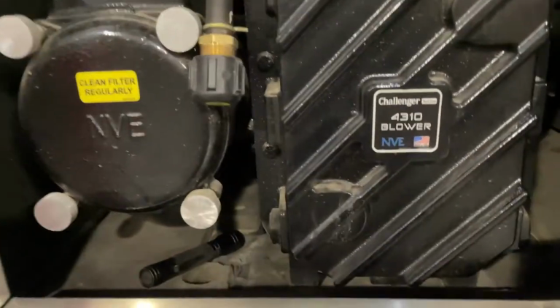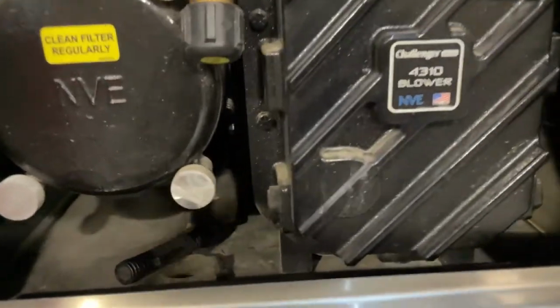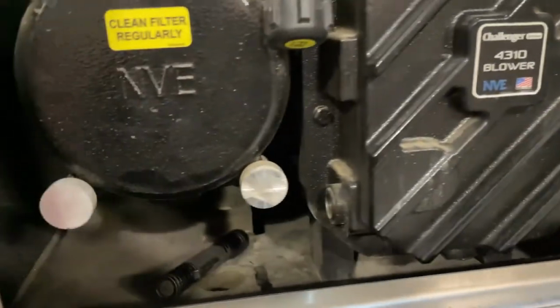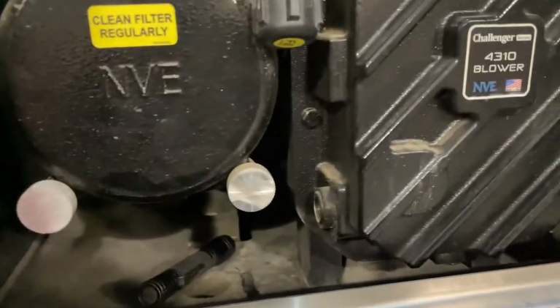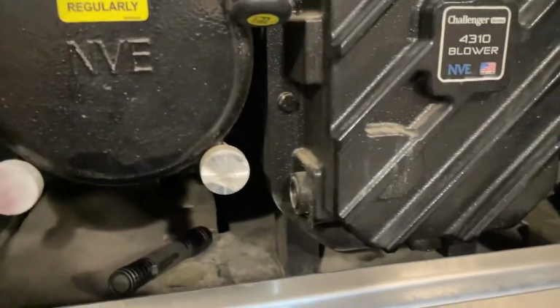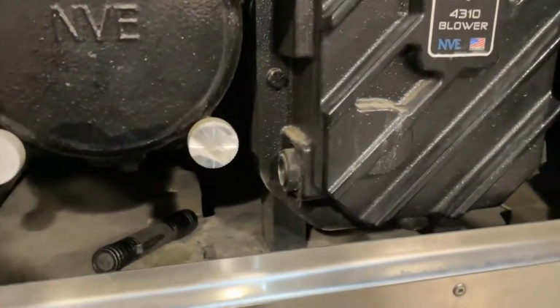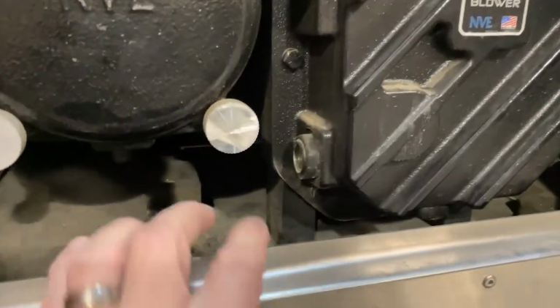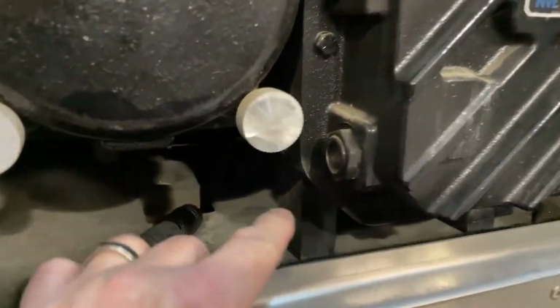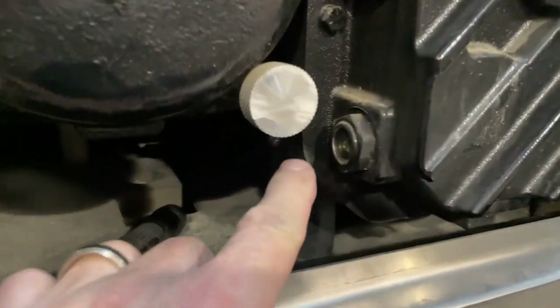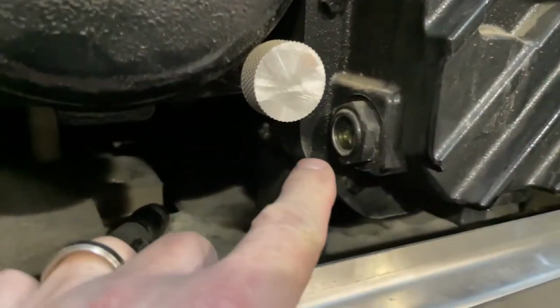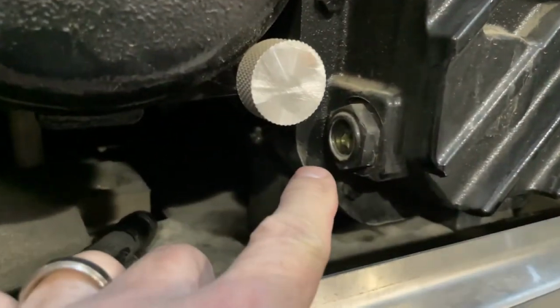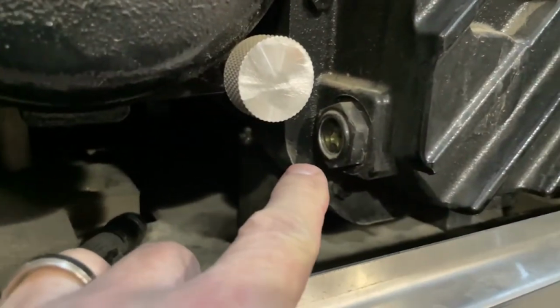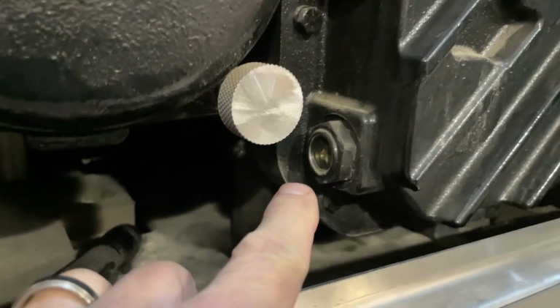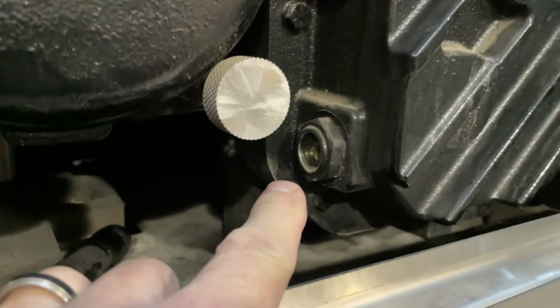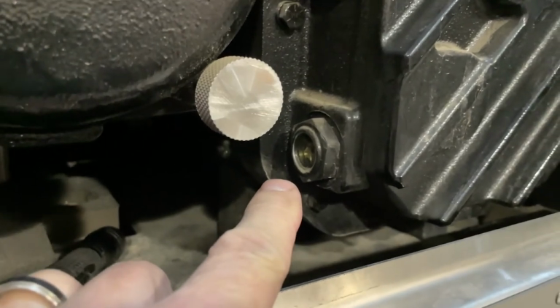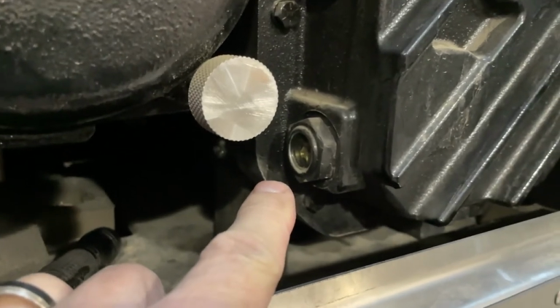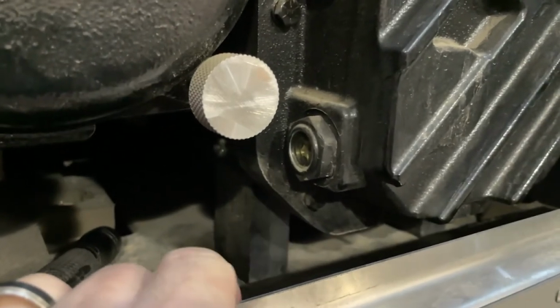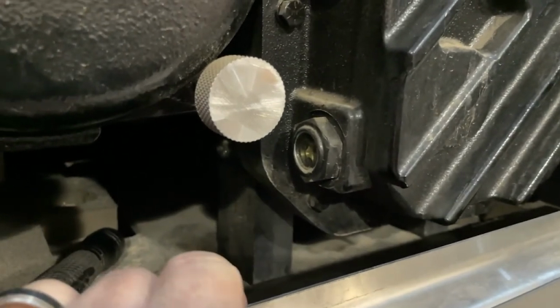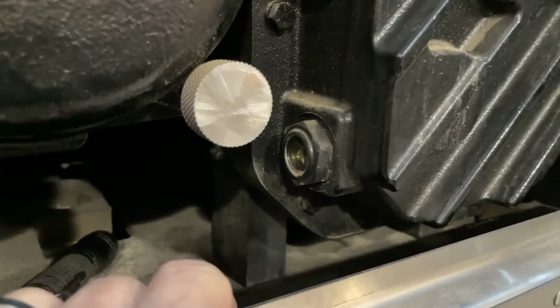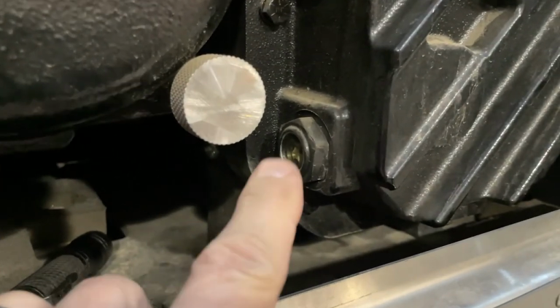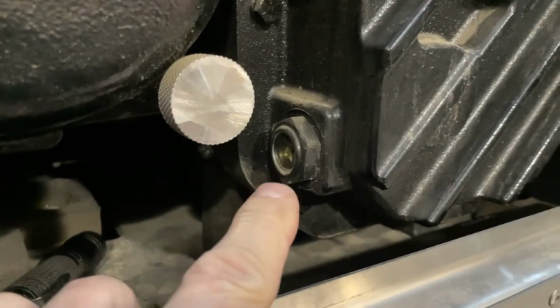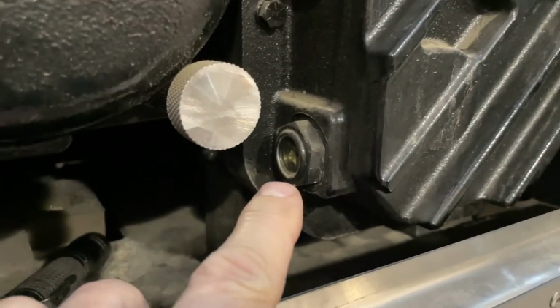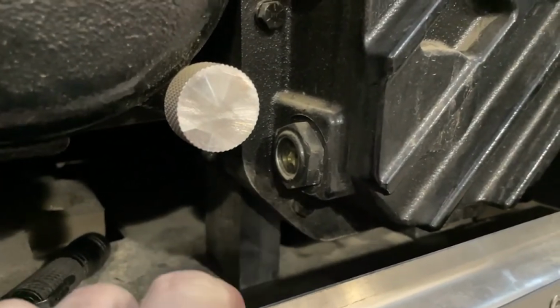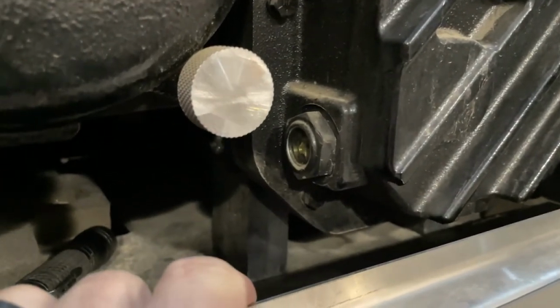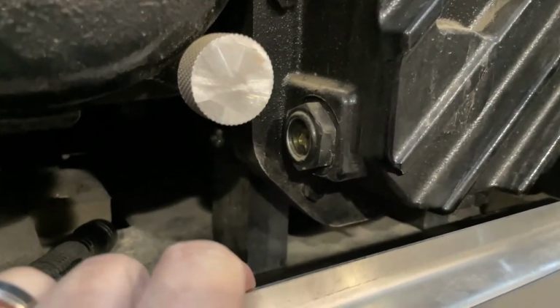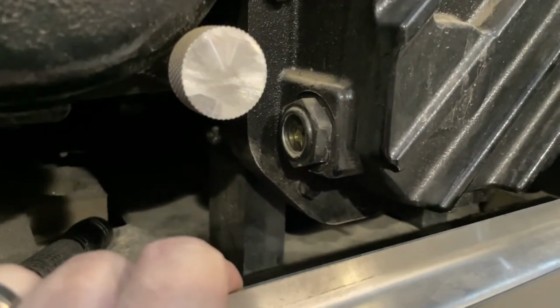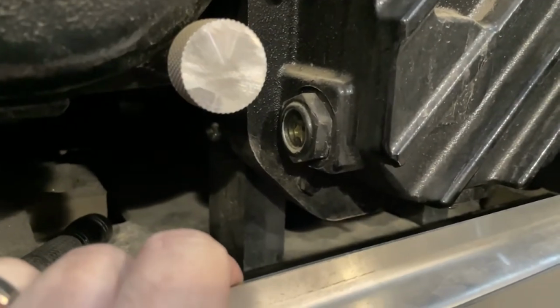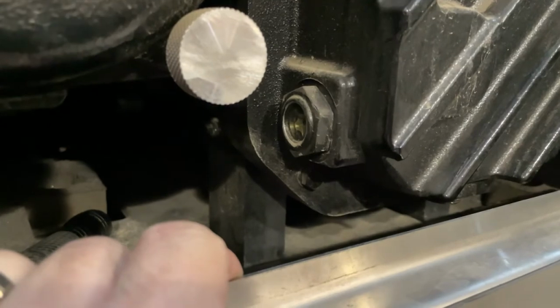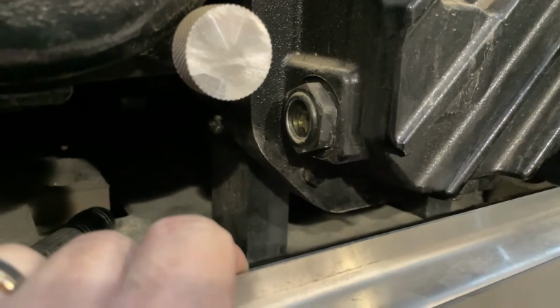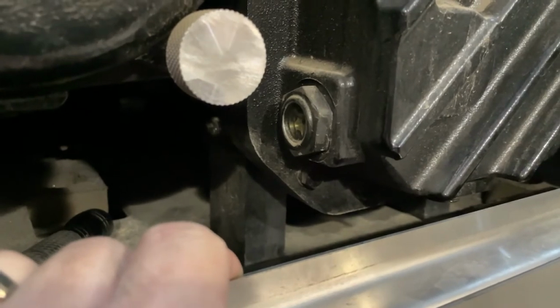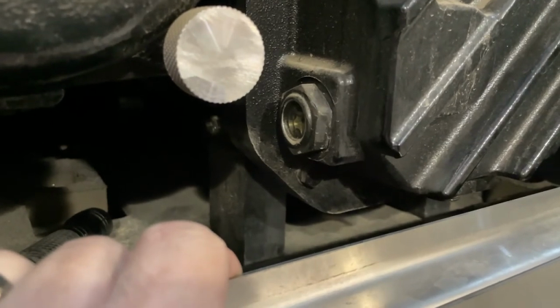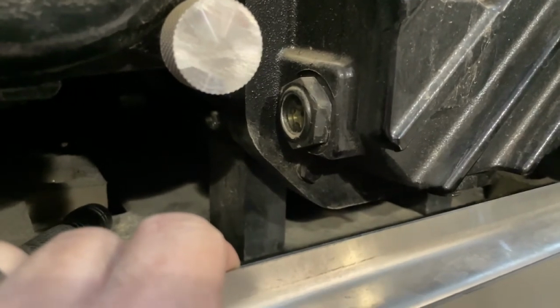When you go down to inspect the oil level, you're going to look right here on the left side of the blower and you're going to see the oil level sight glass. The oil level should be to the center of that oil sight glass.